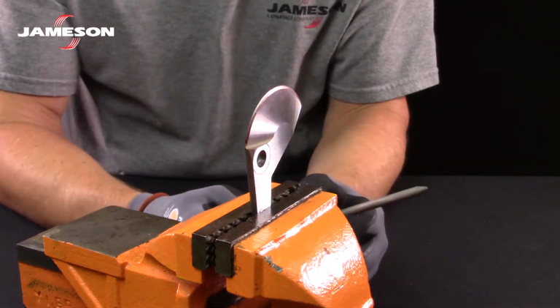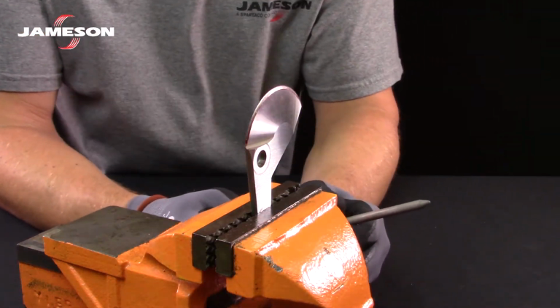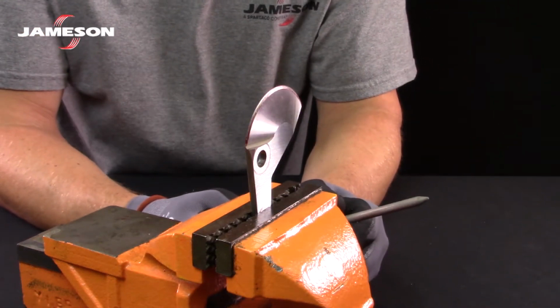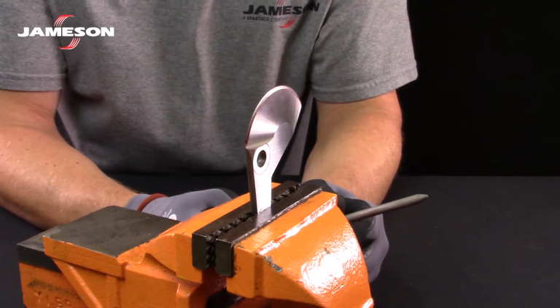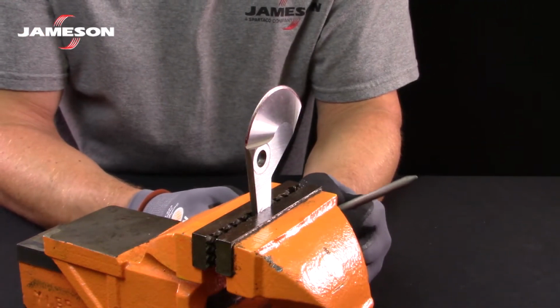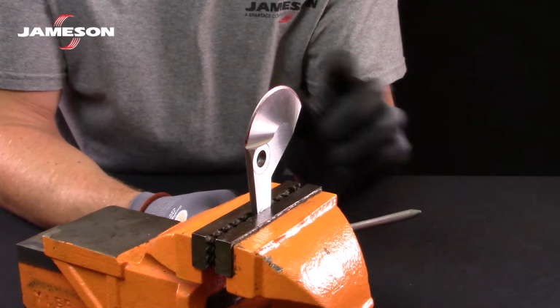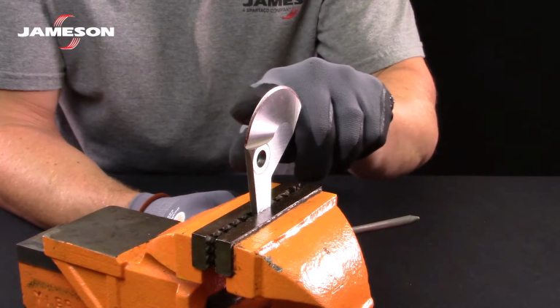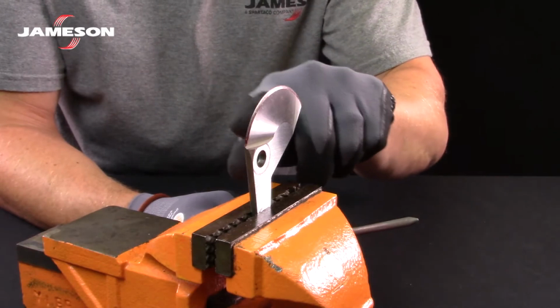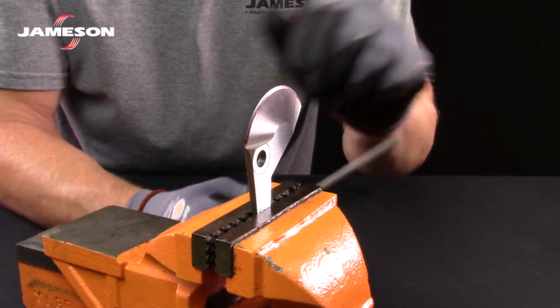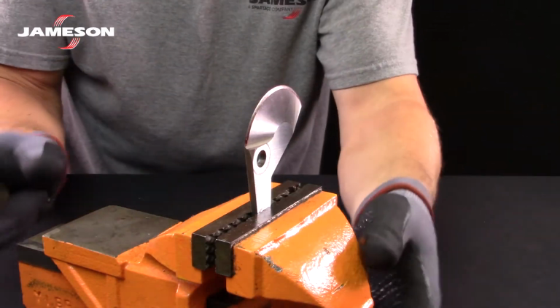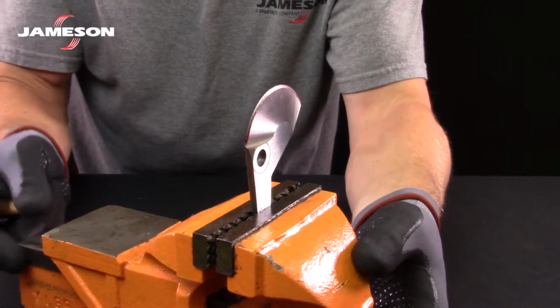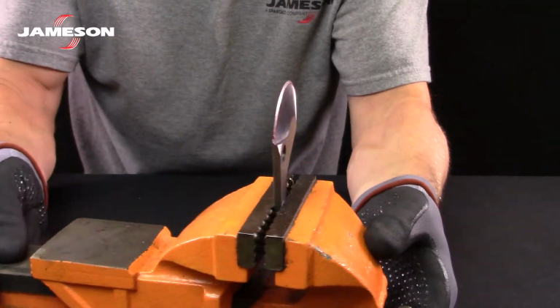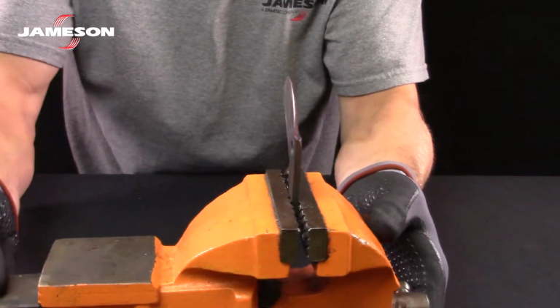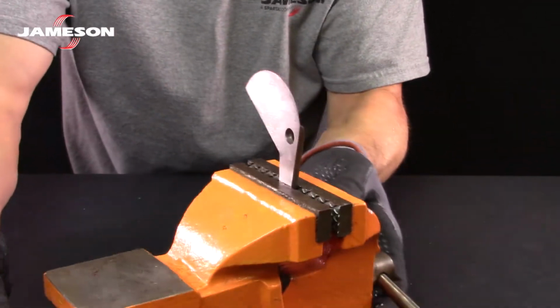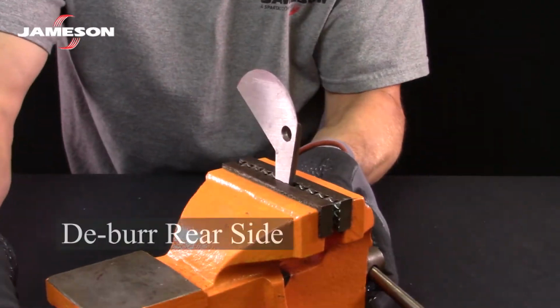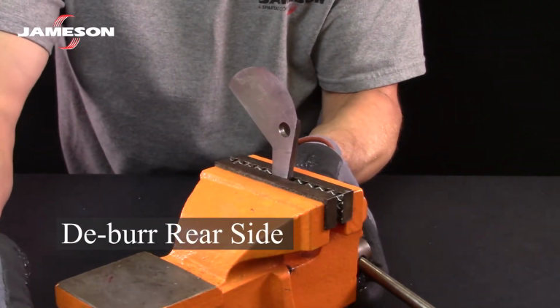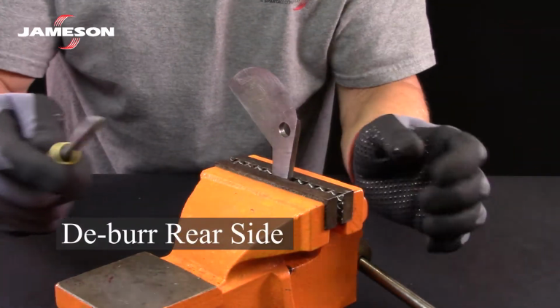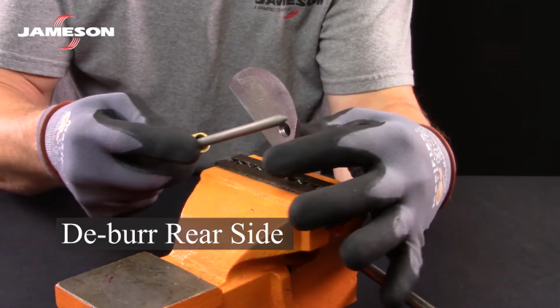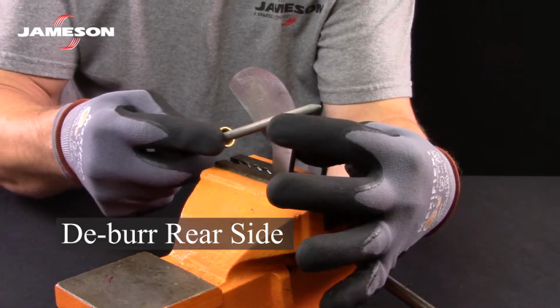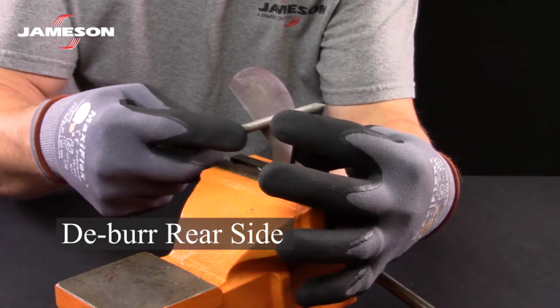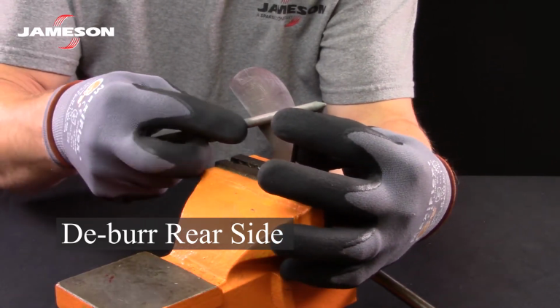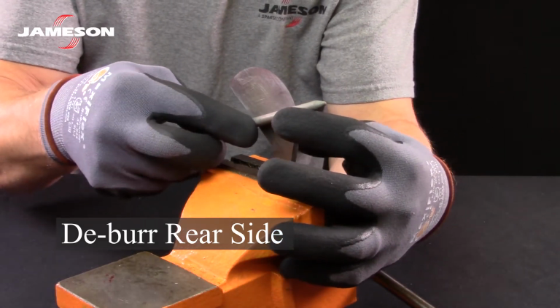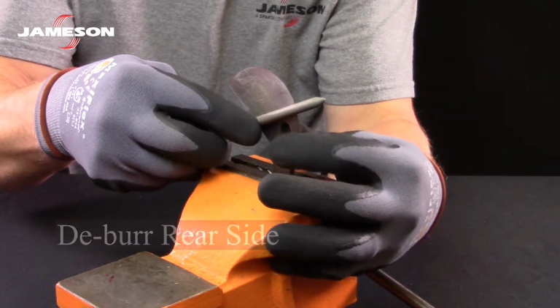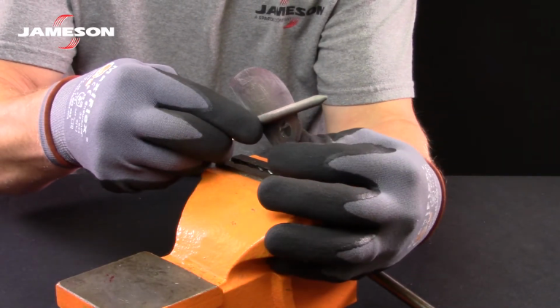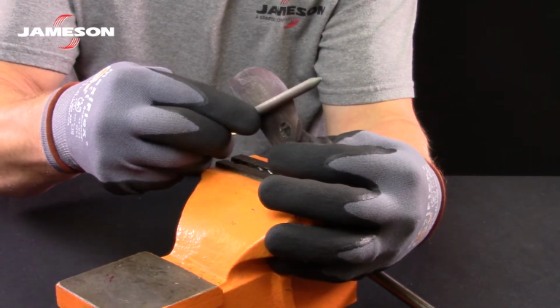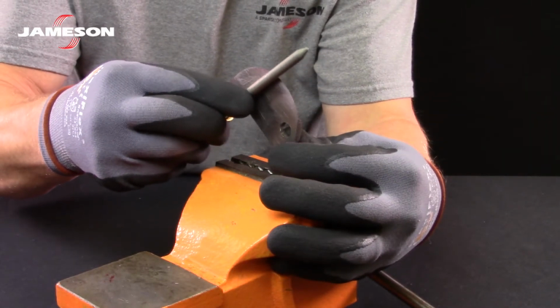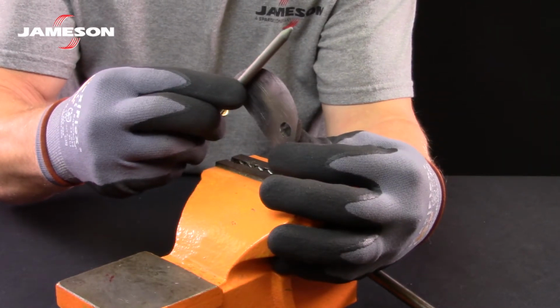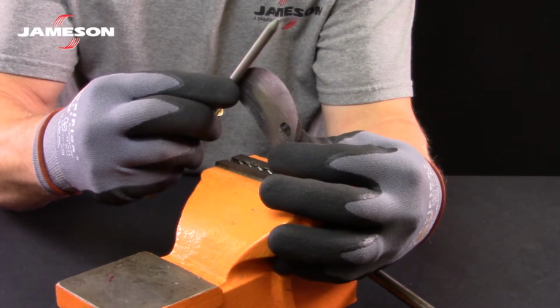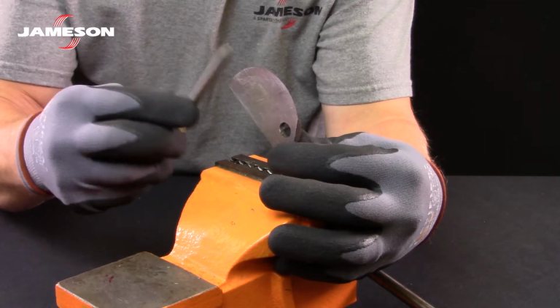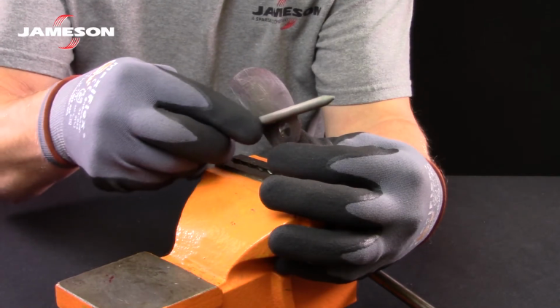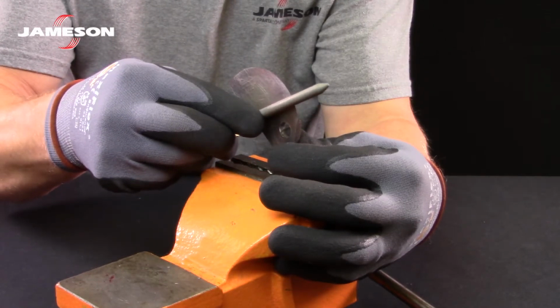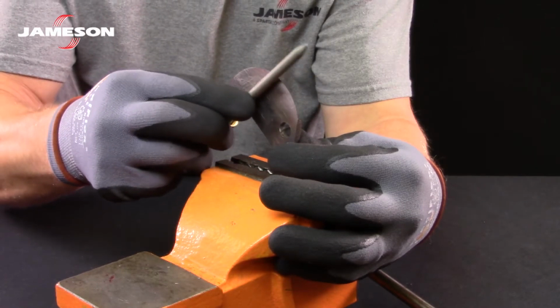Once the beveled edge is restored, we want to deburr the backside. To do that, hold the sharpening tool completely flat against the blade and just make a few passes to remove any burr that may have been created while sharpening.